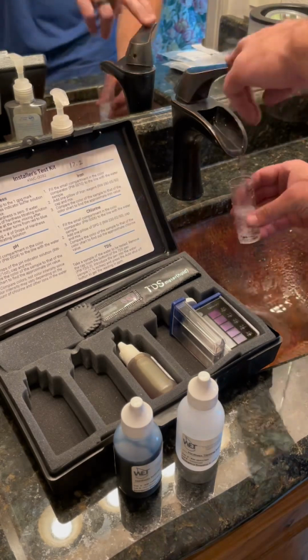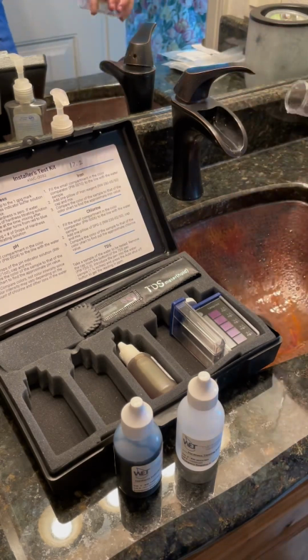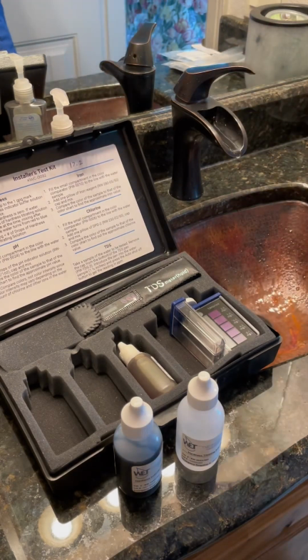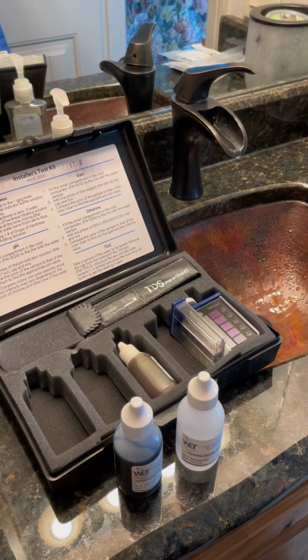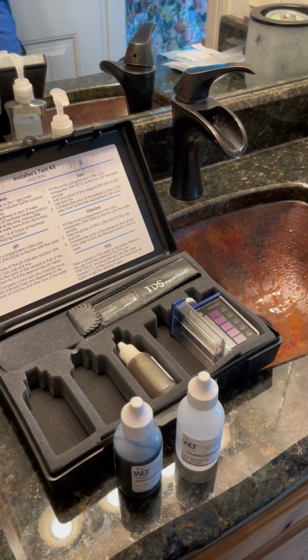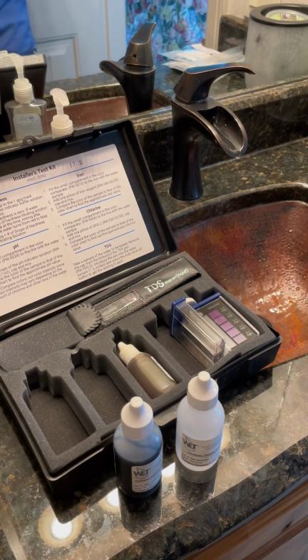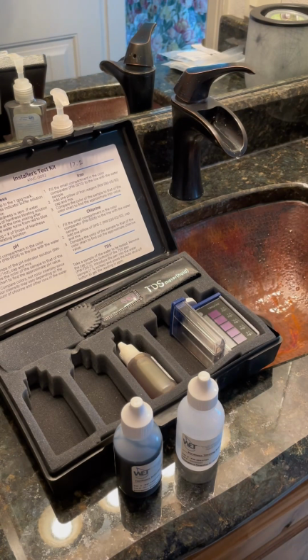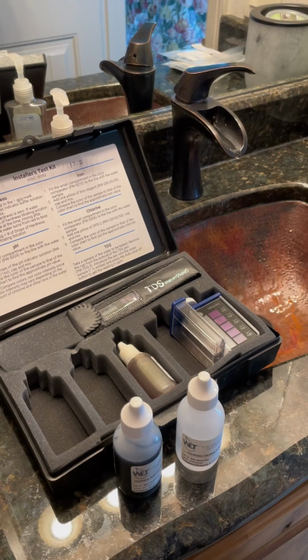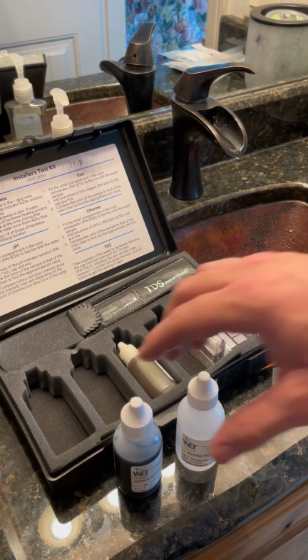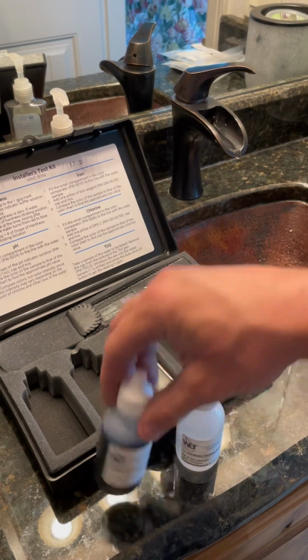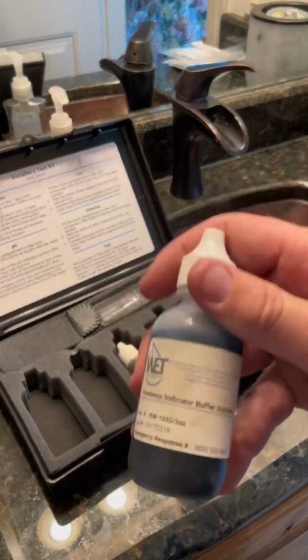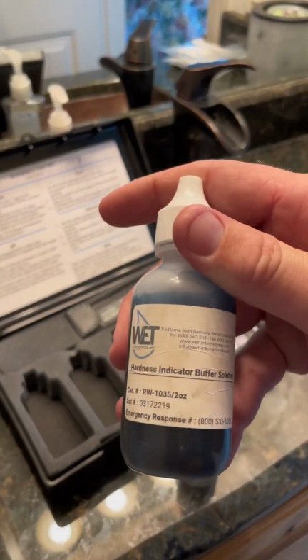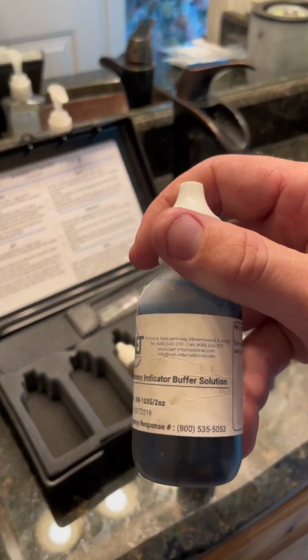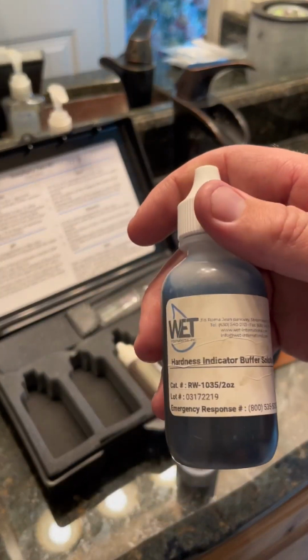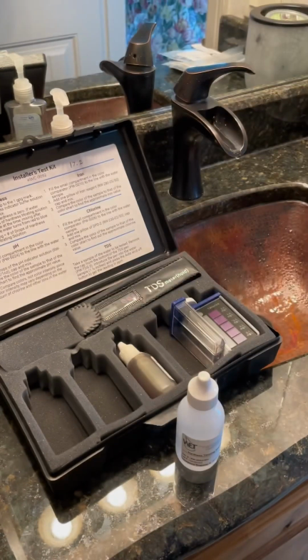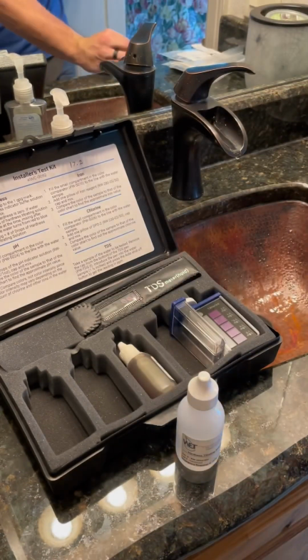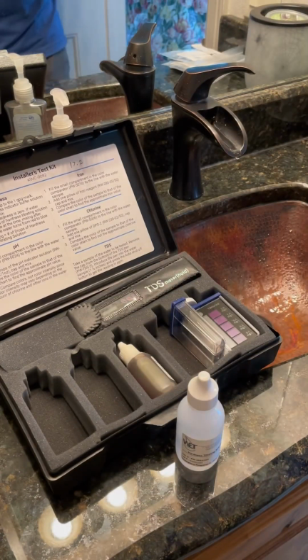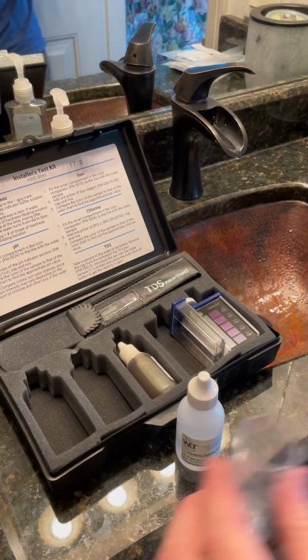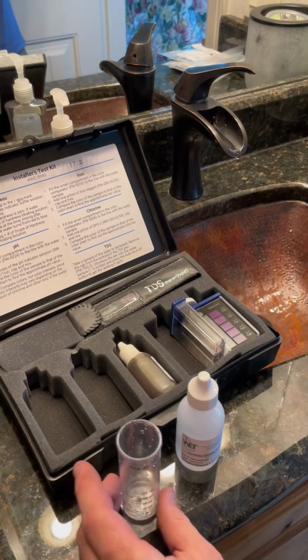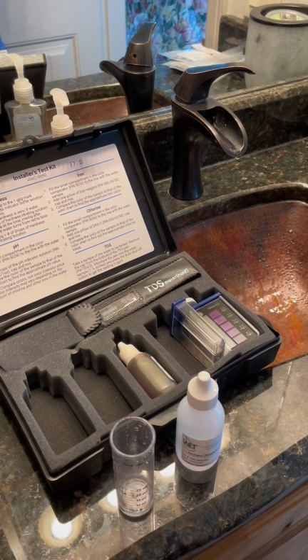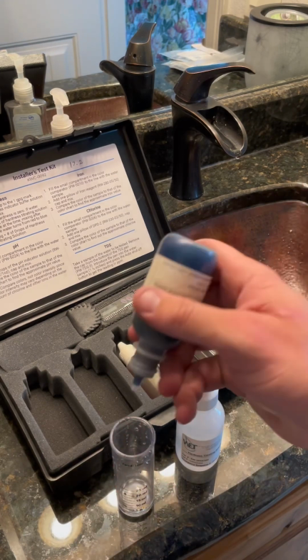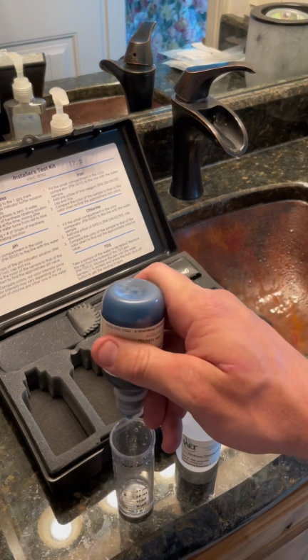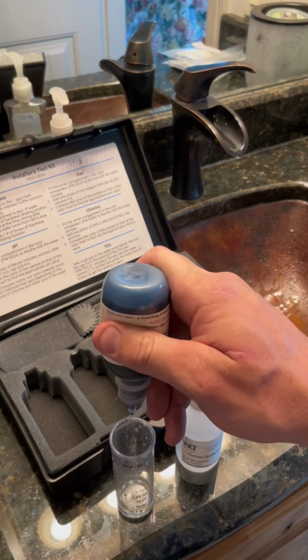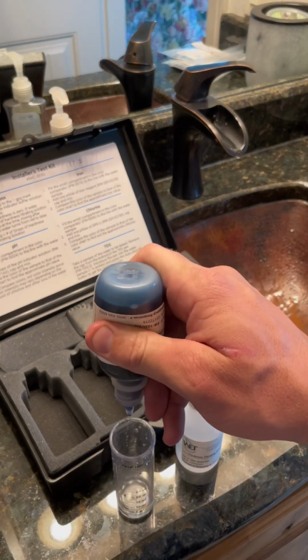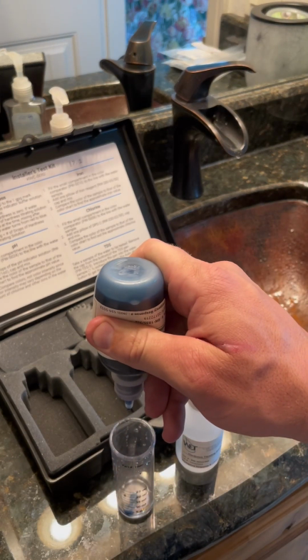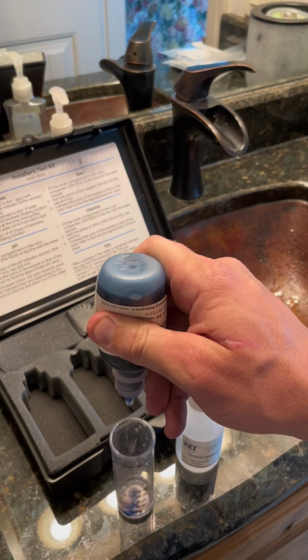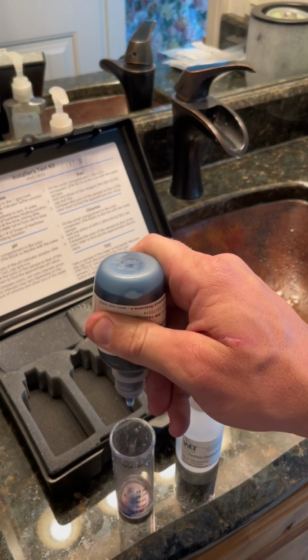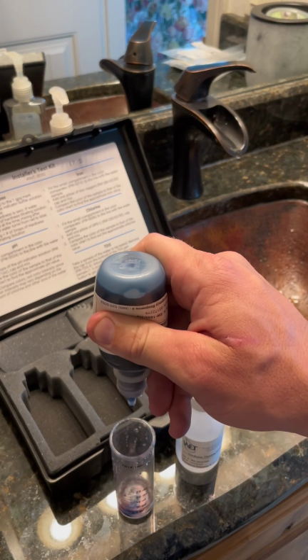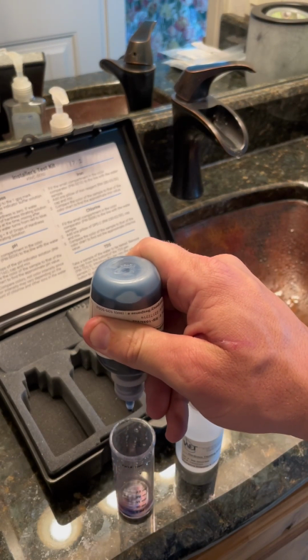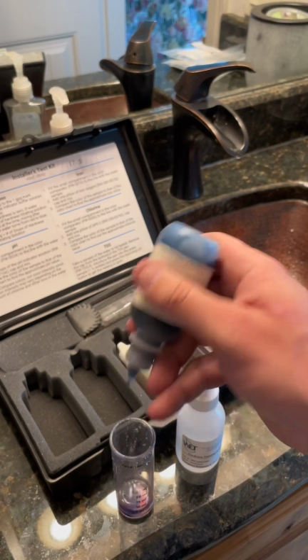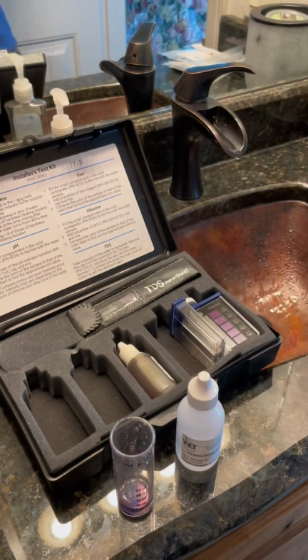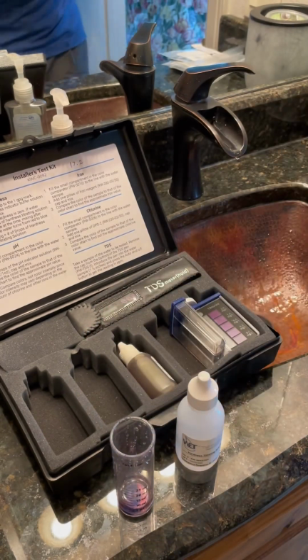There are a couple of different methods to test for water hardness. Today I'm going to be using titration. To start off, we put a set amount of water into the vial here and then put 7 drops of this first solution. This turns the water a pink color, indicating that the water is hard.